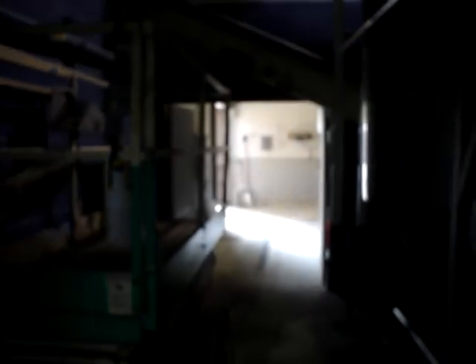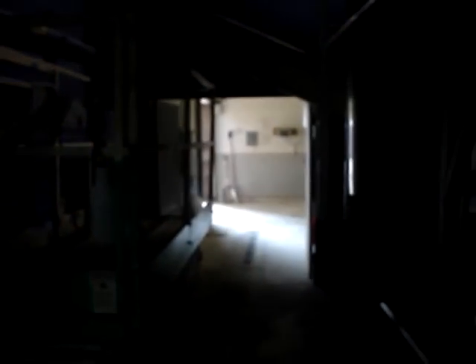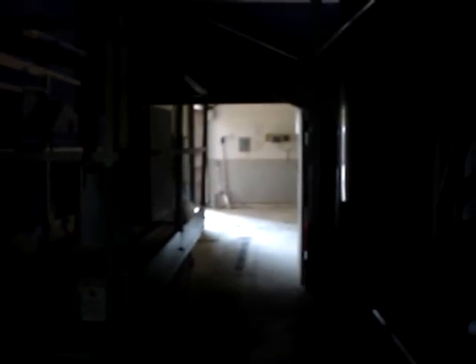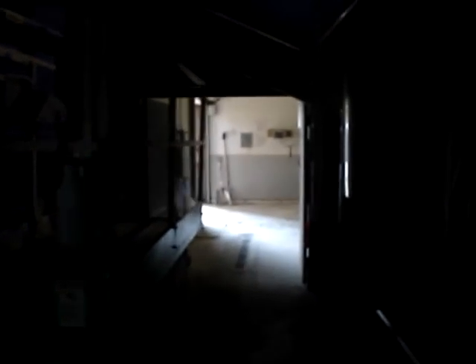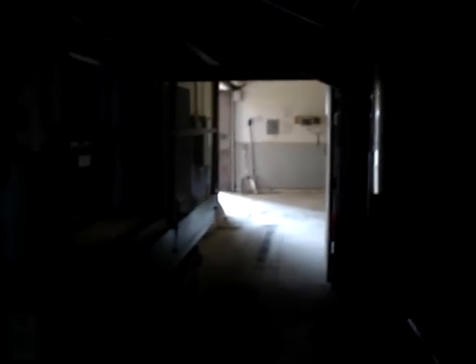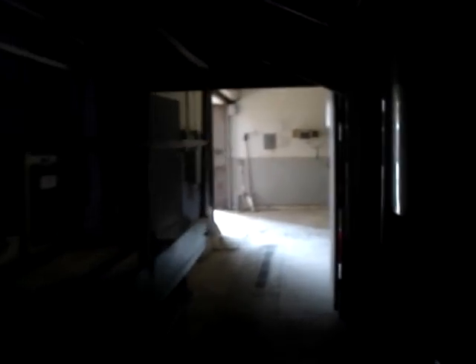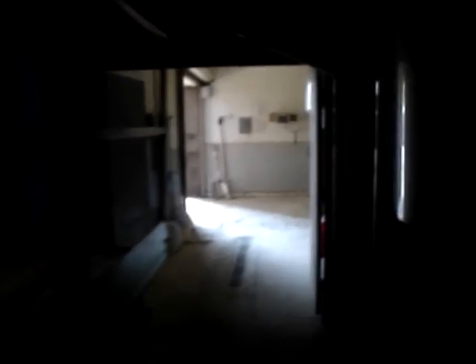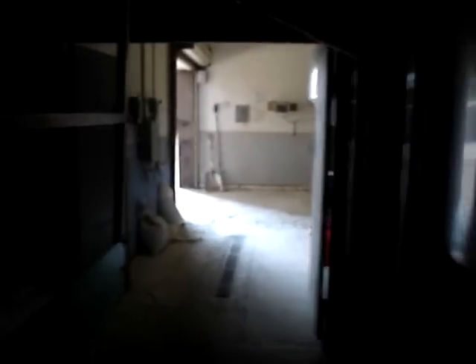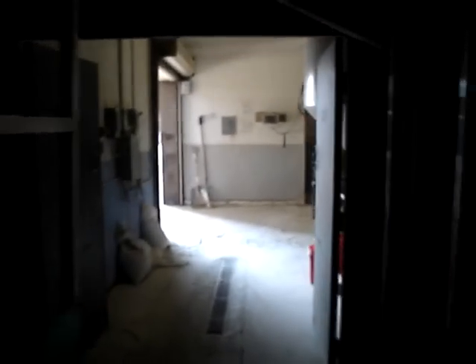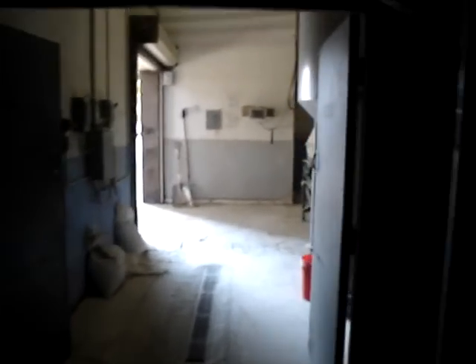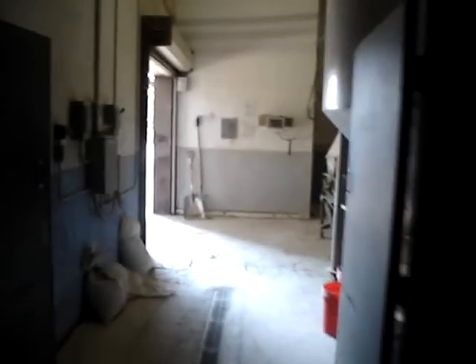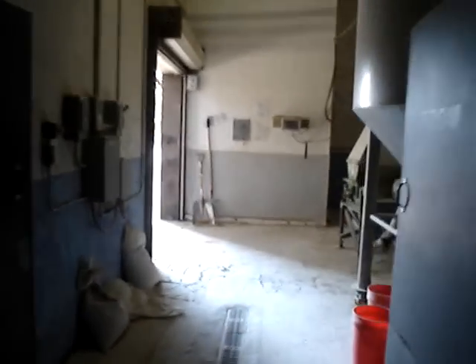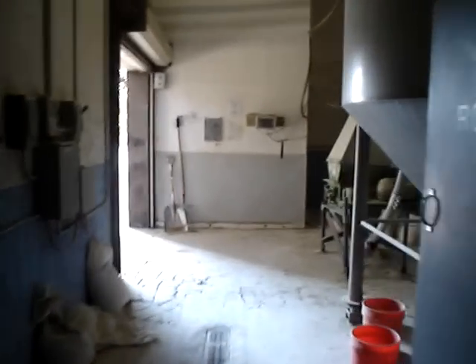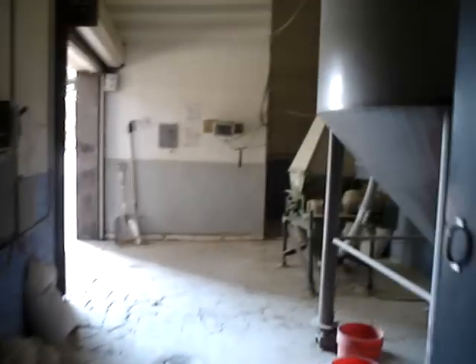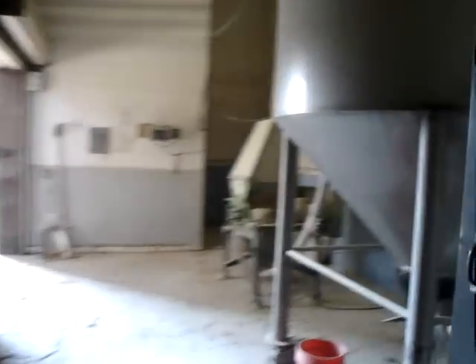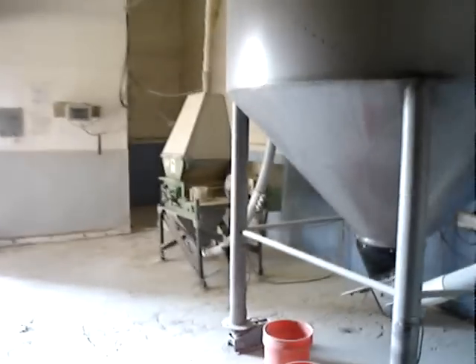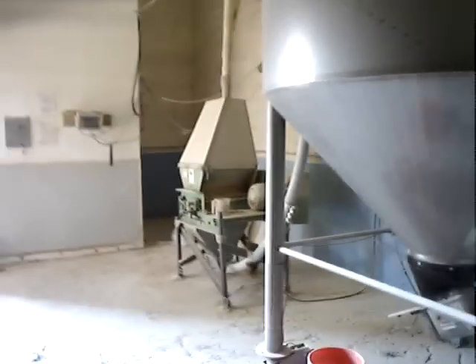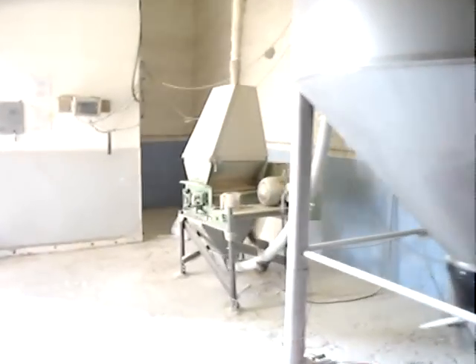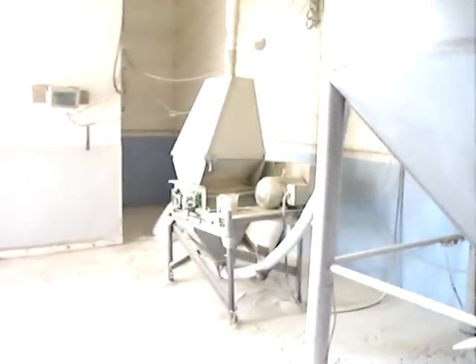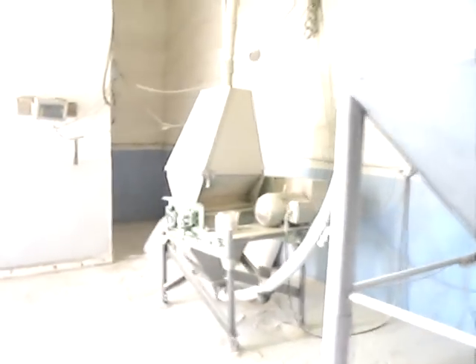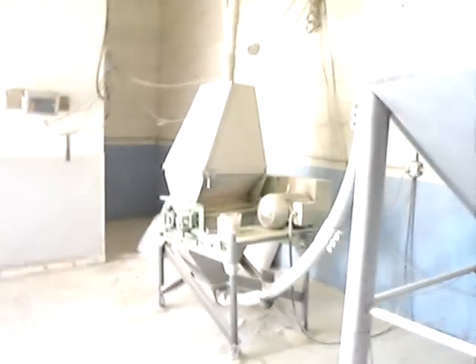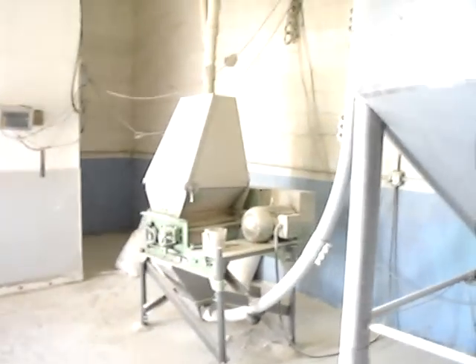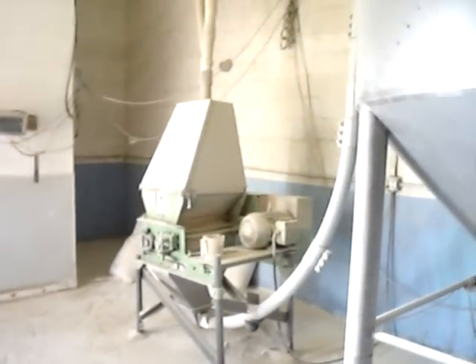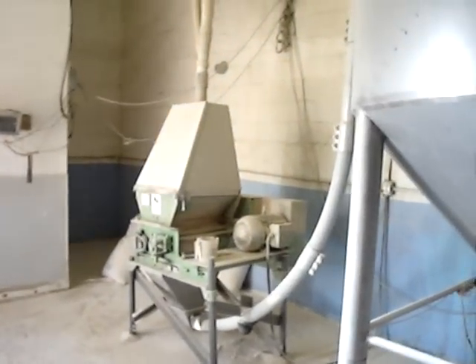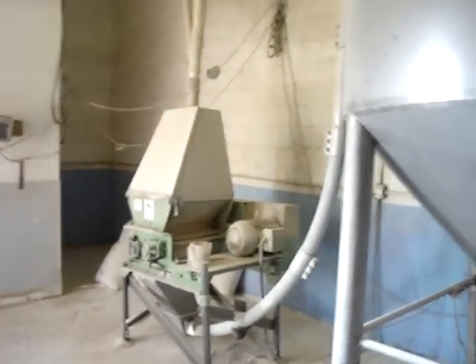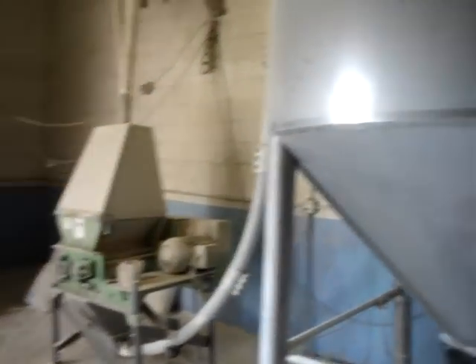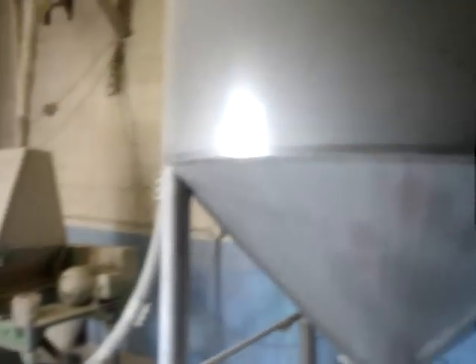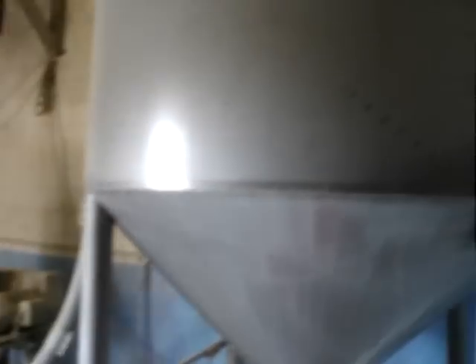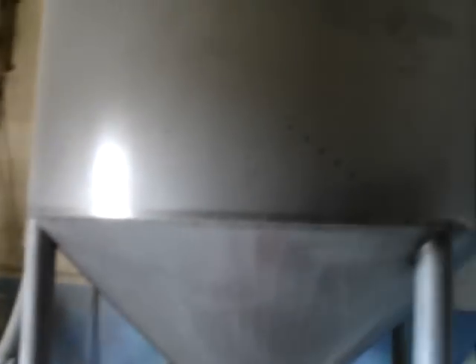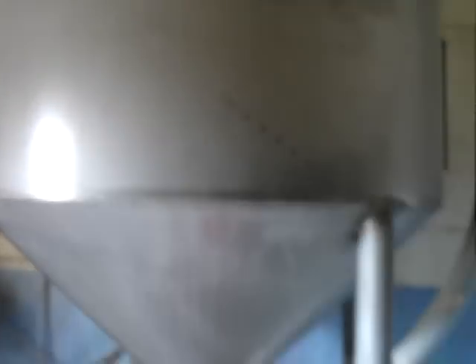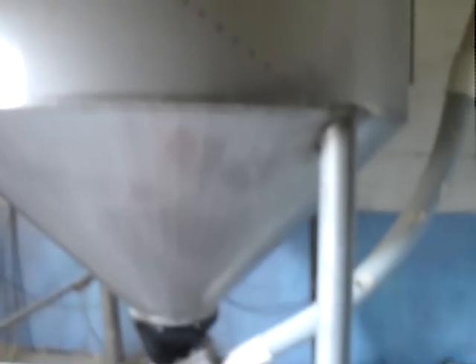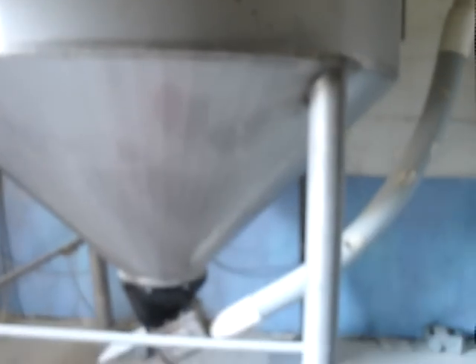Right here is our mill room. This is basically where it all gets started — the grain gets milled here. This is our grist case right here, and then it goes to the mash mixer.